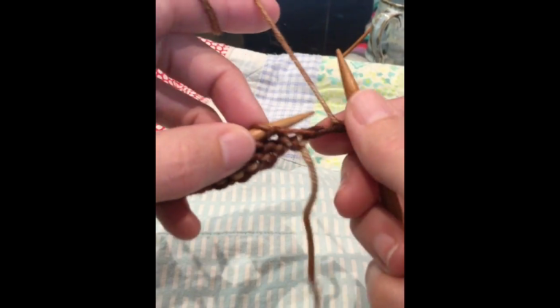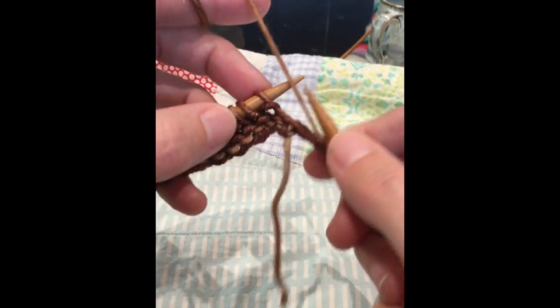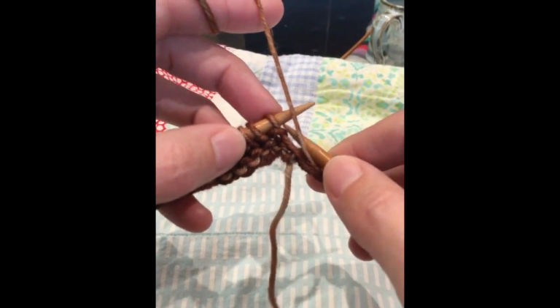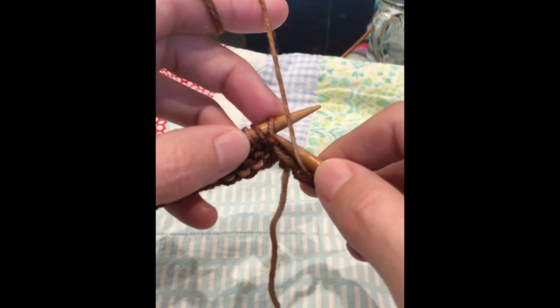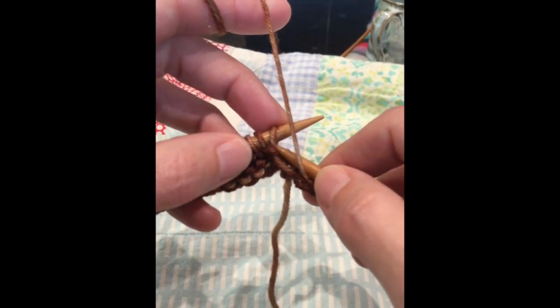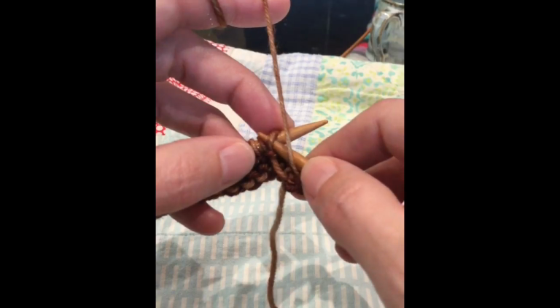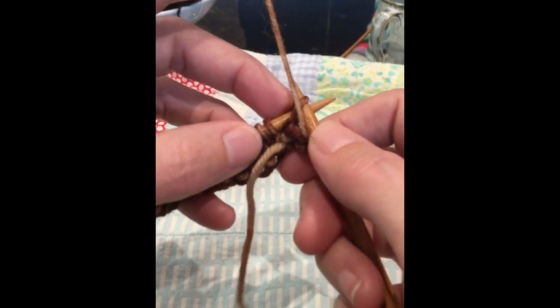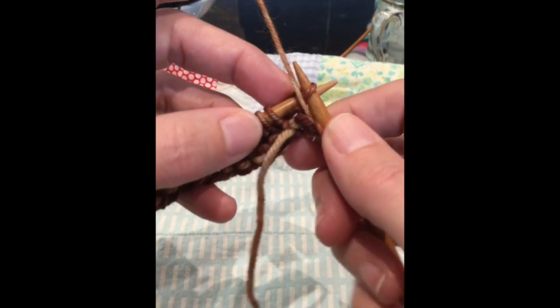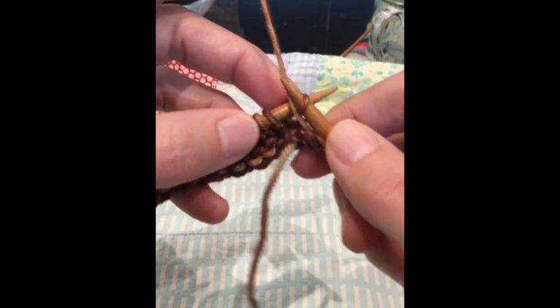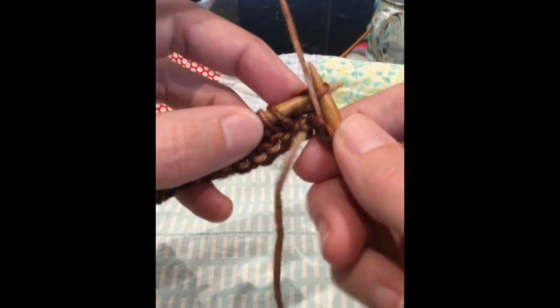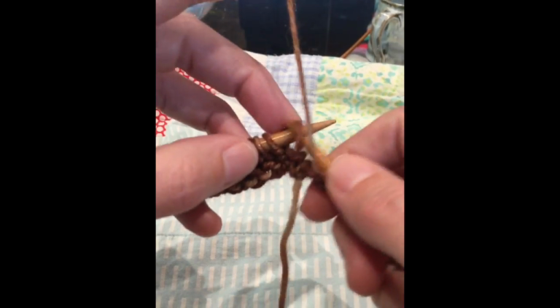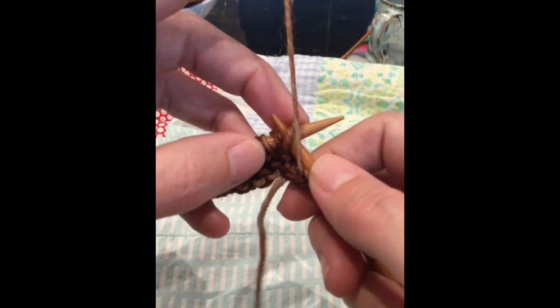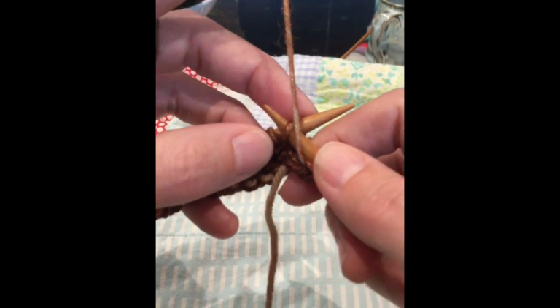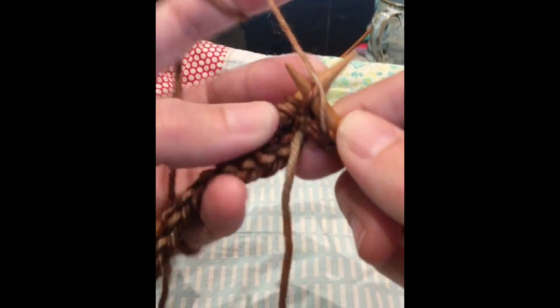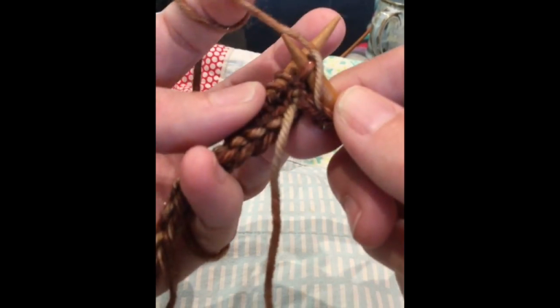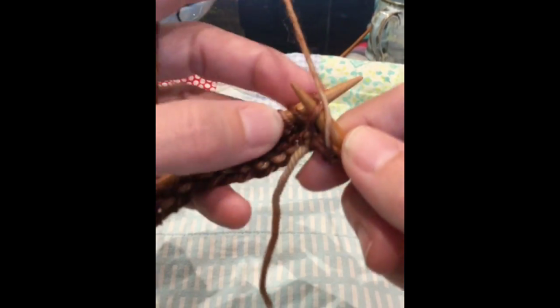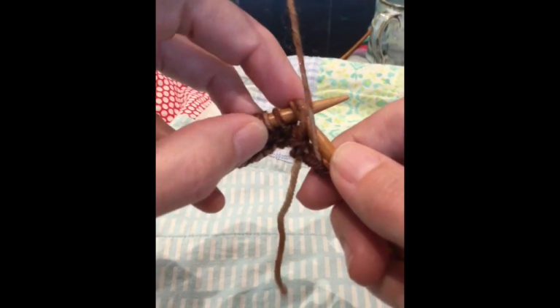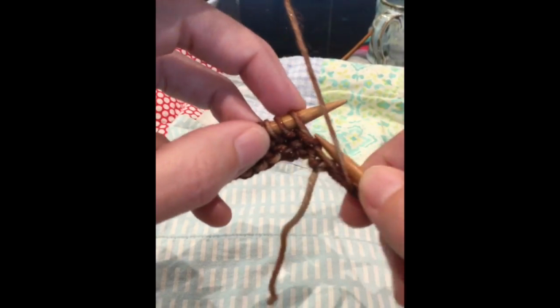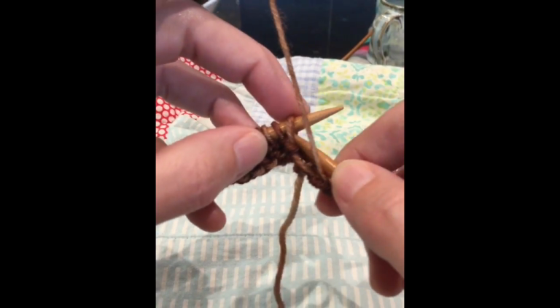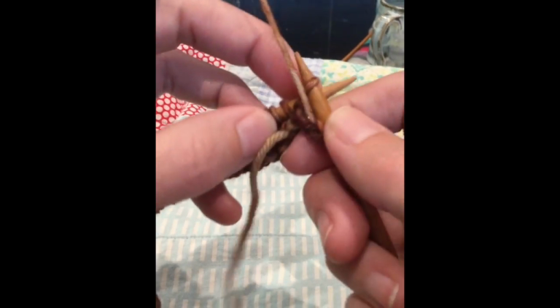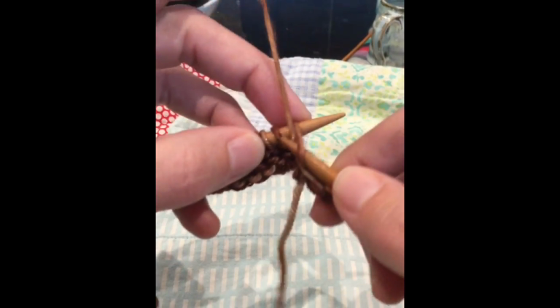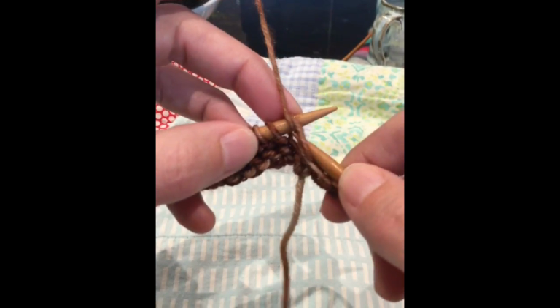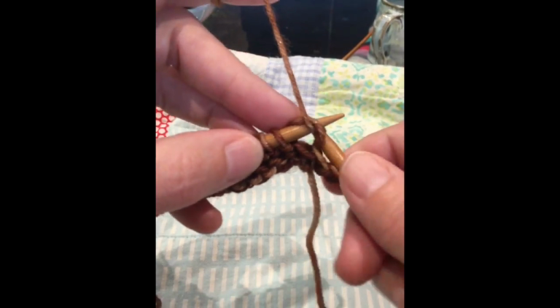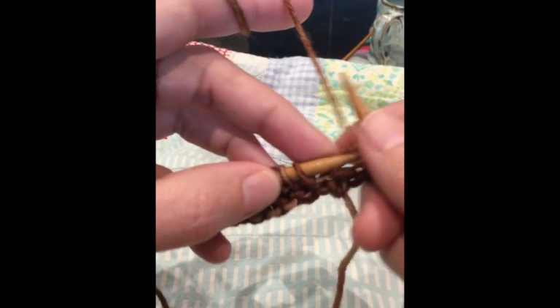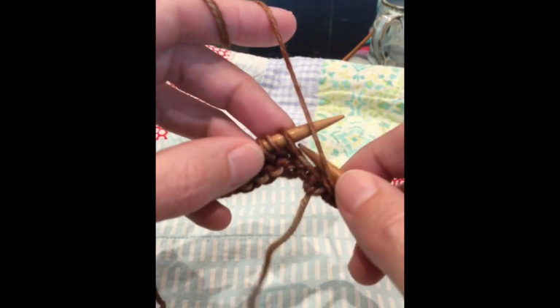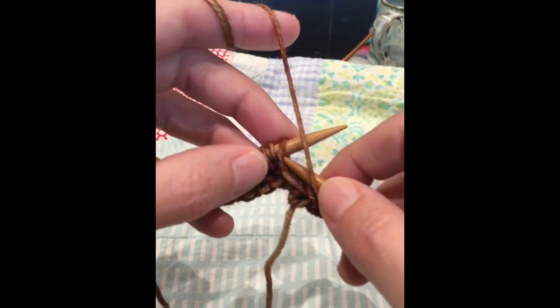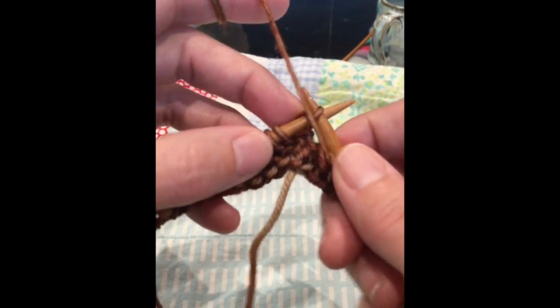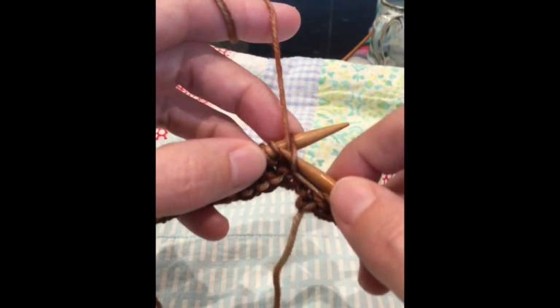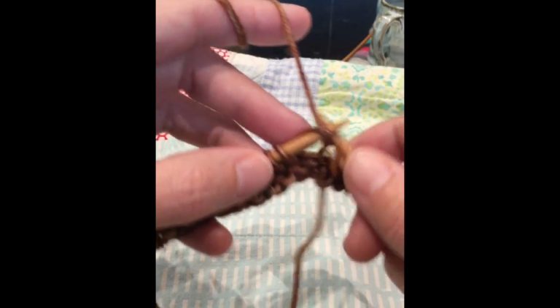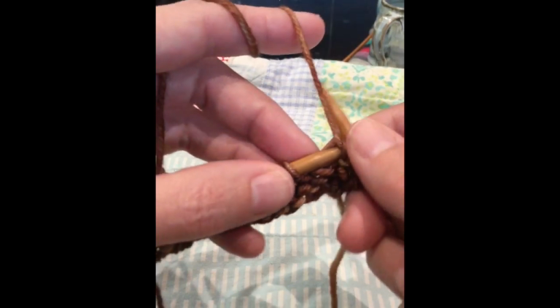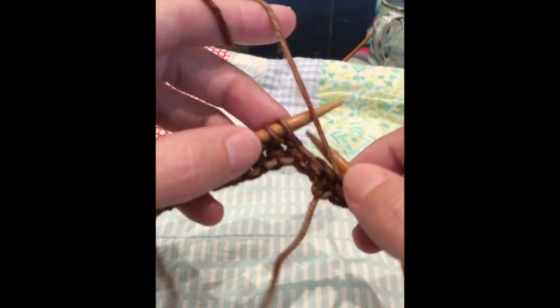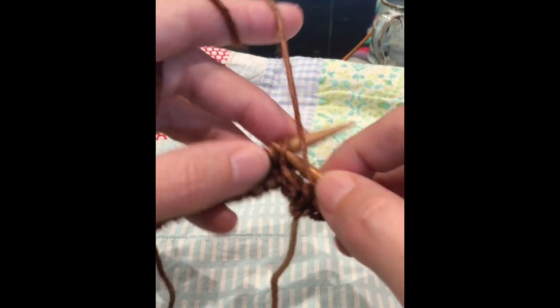The way you do it in combination knitting is you just do the same thing with the yarn in front that you did with a knit. You enter from the right and then just hook around and pull it through. Again, a very simple movement.